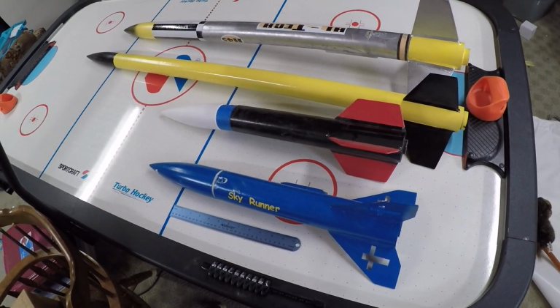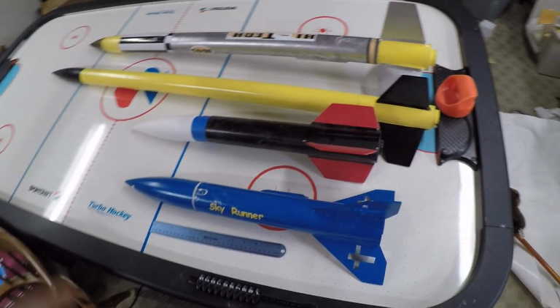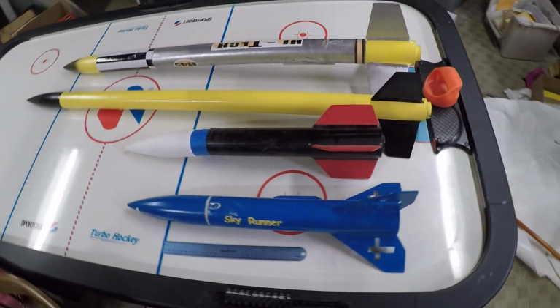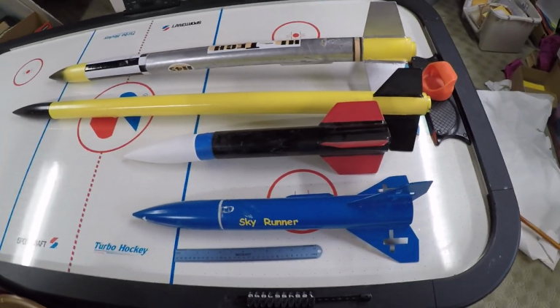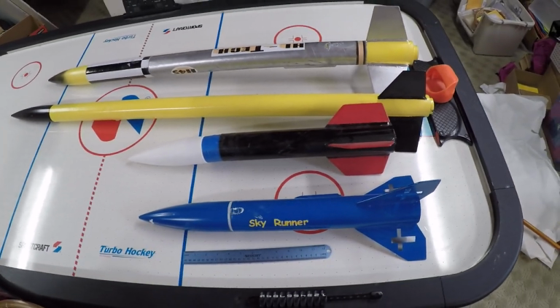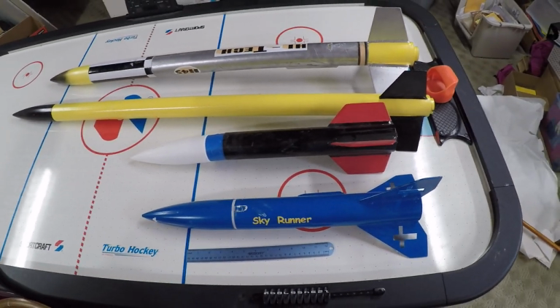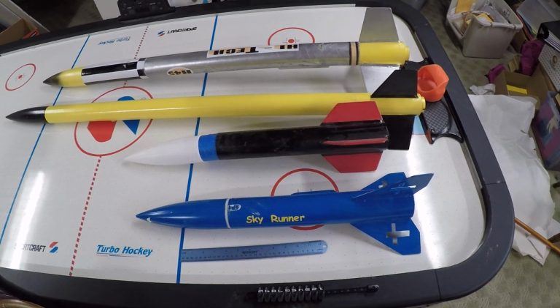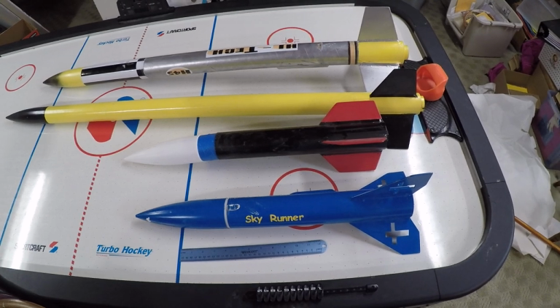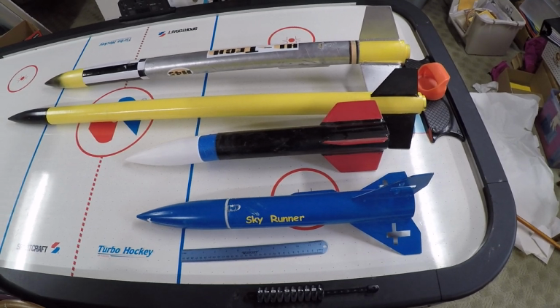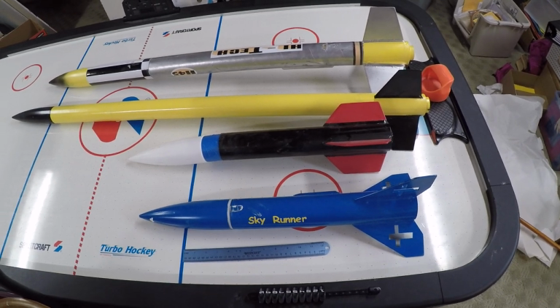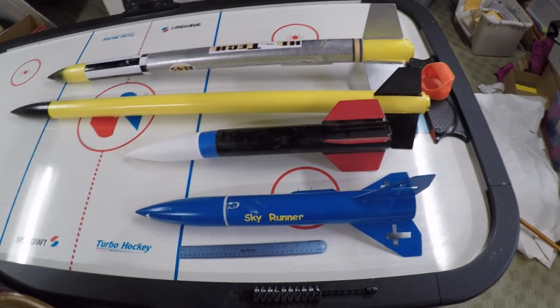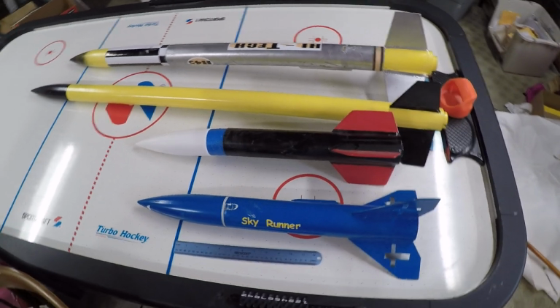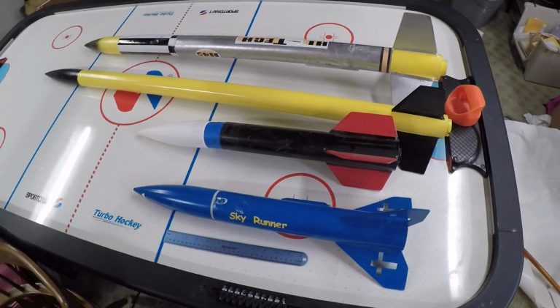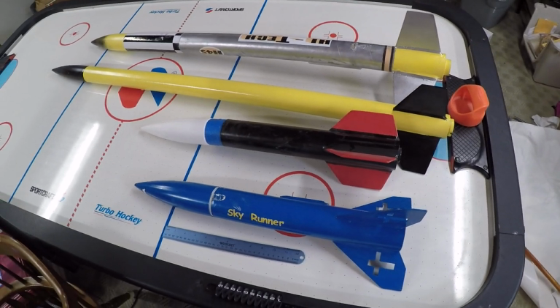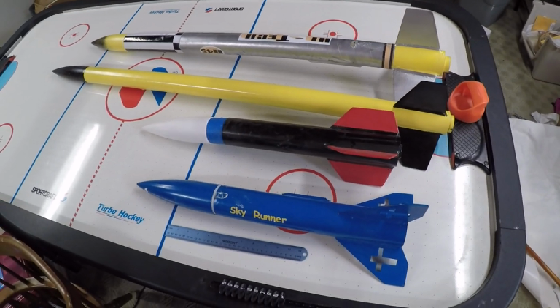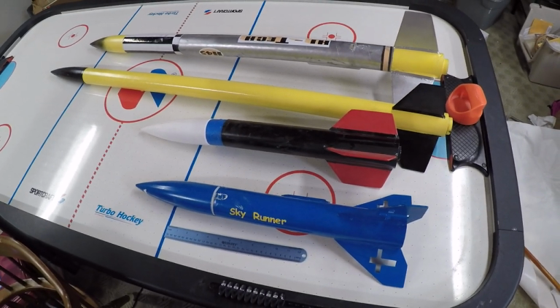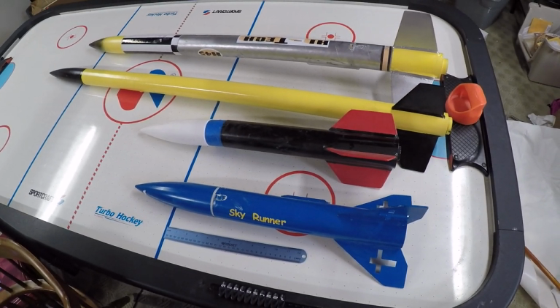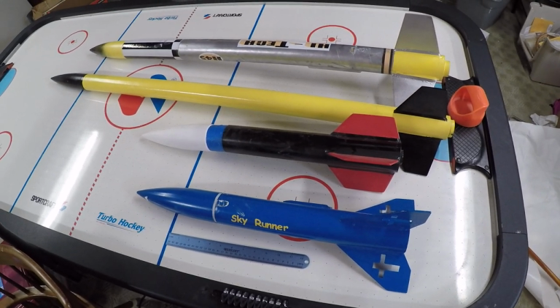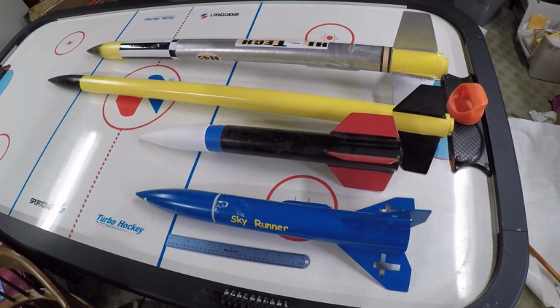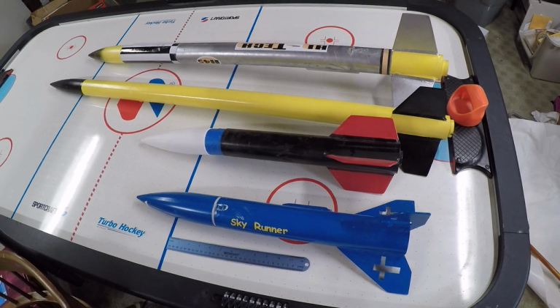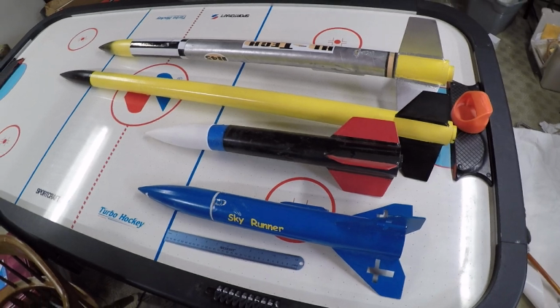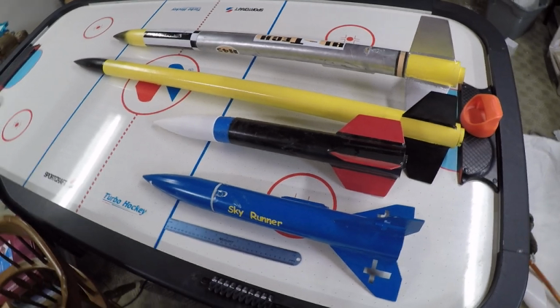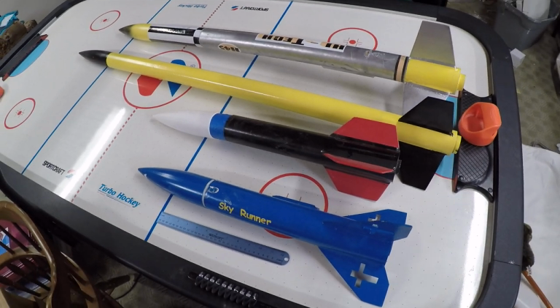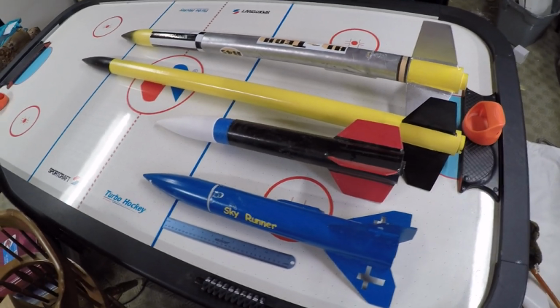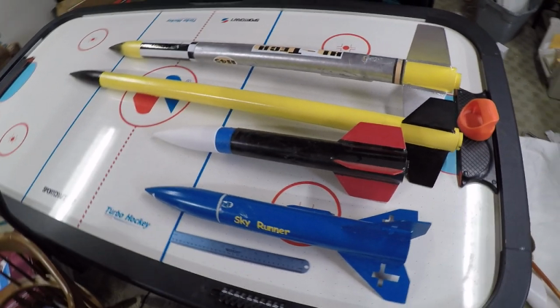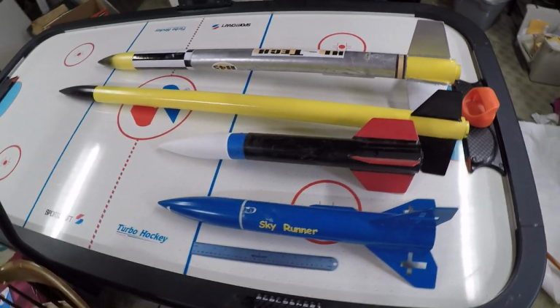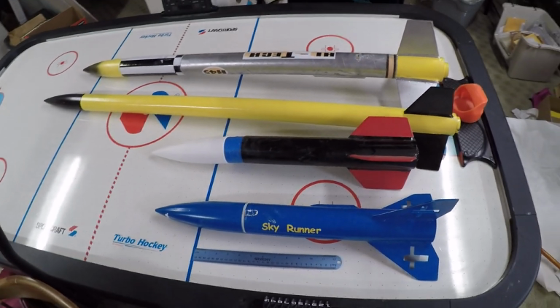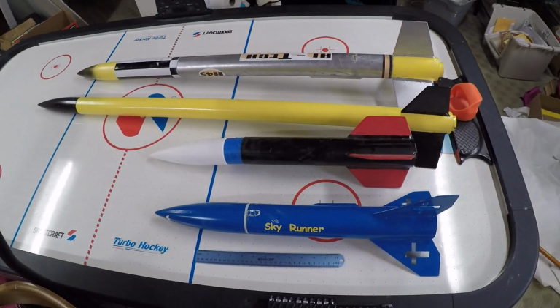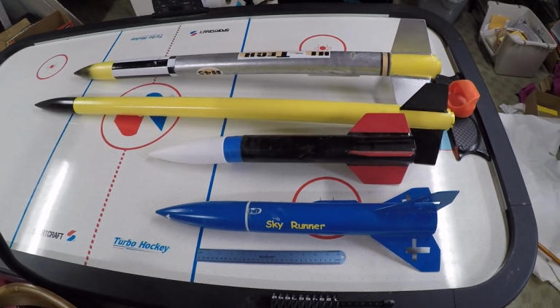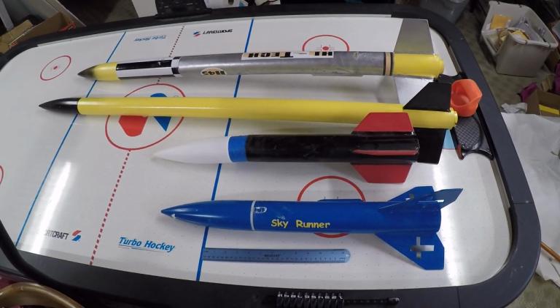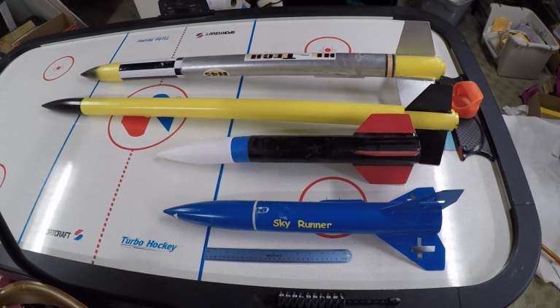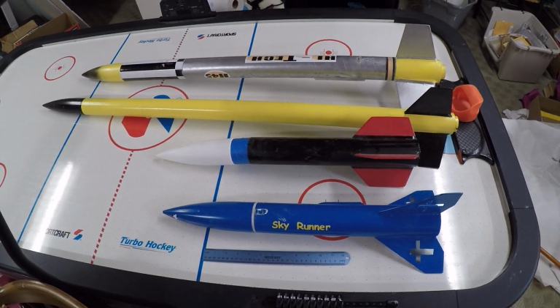So here's four of my rockets. I've actually built six. I crashed one, and the other one was at the State Farm Show, so I don't have that one back yet.